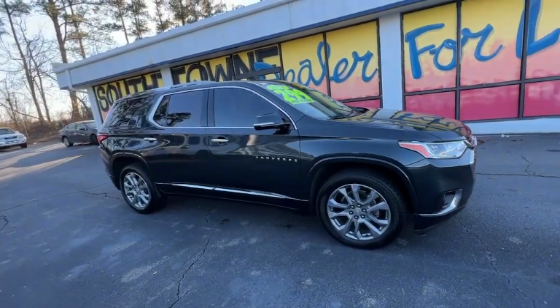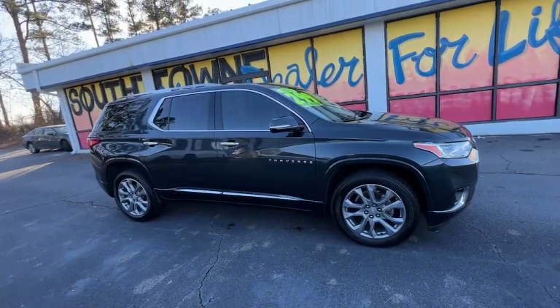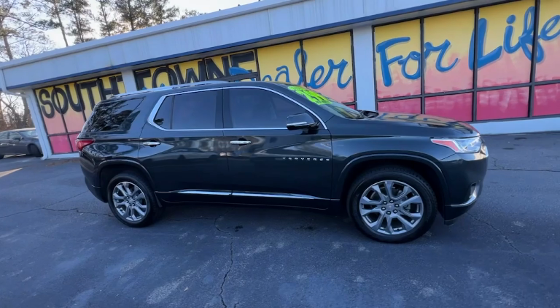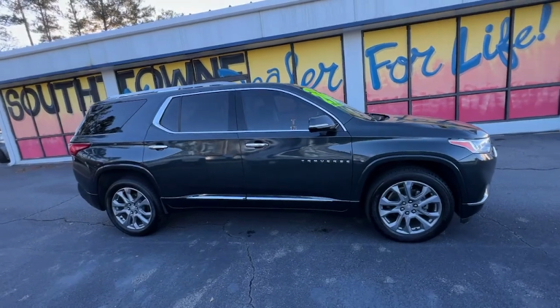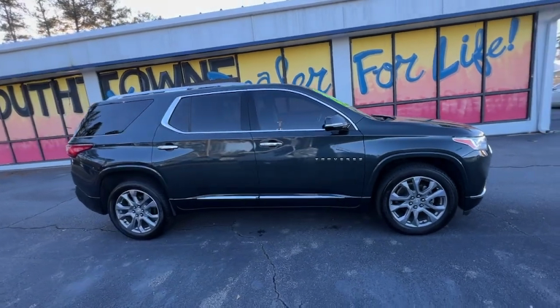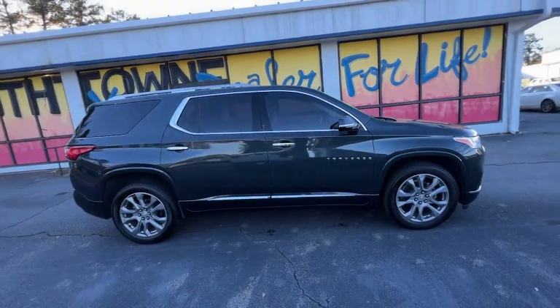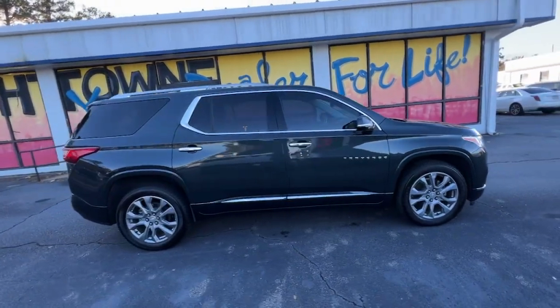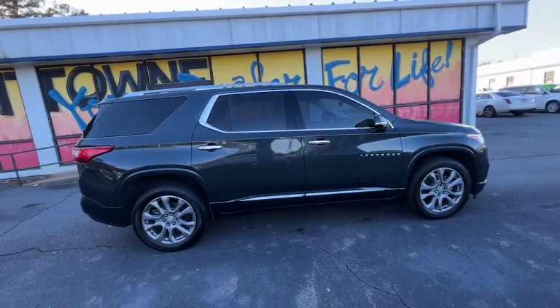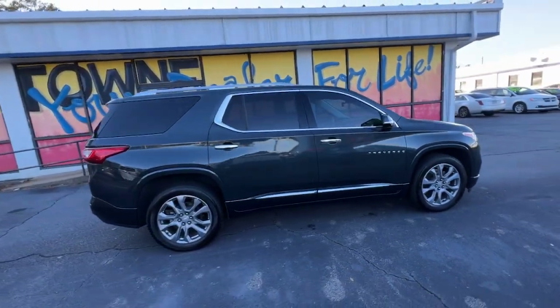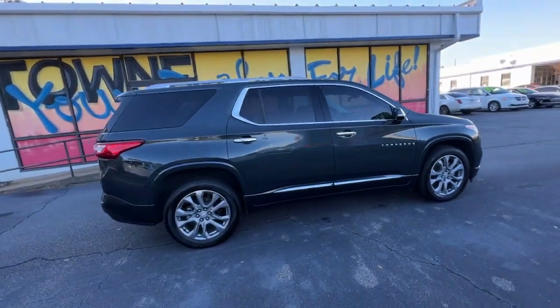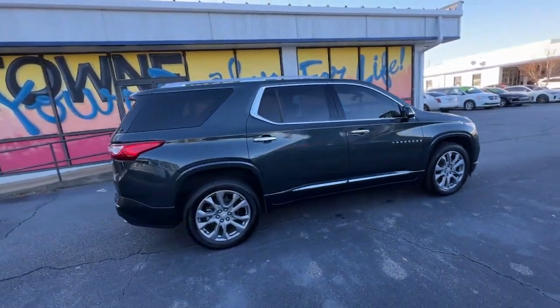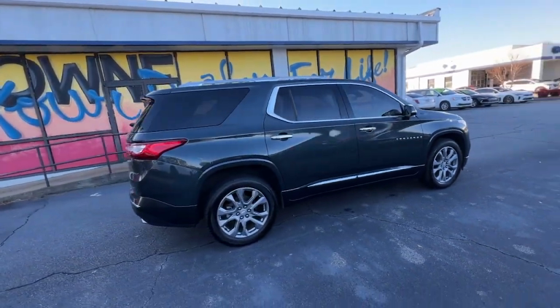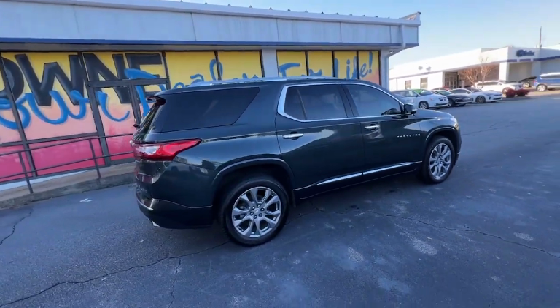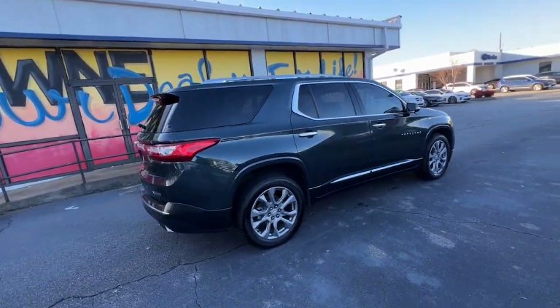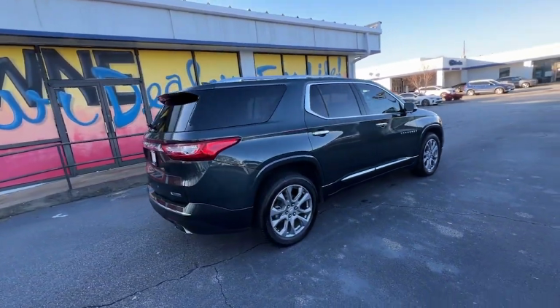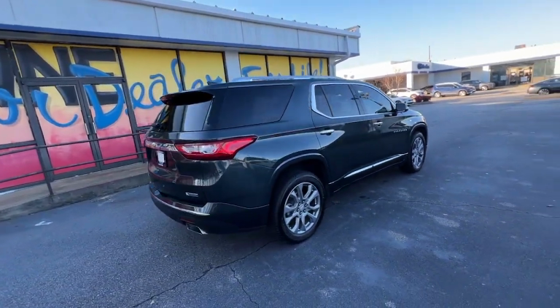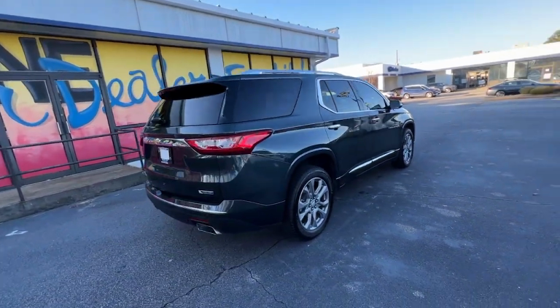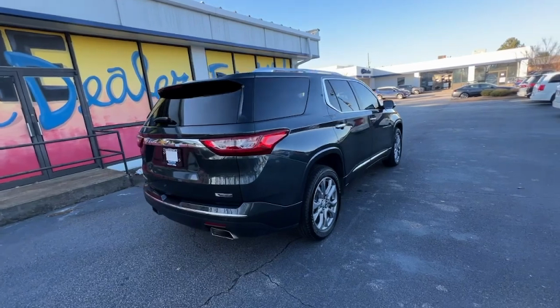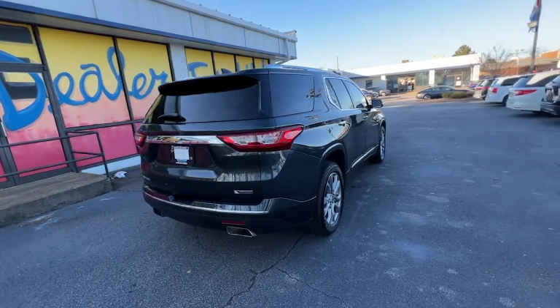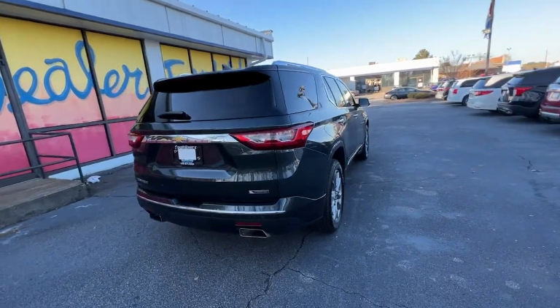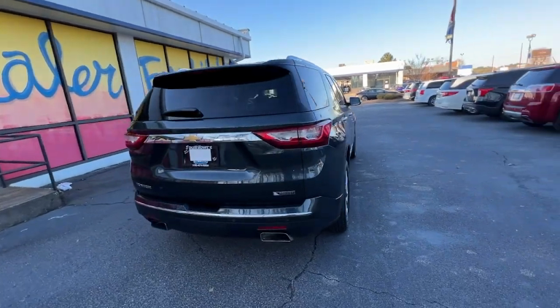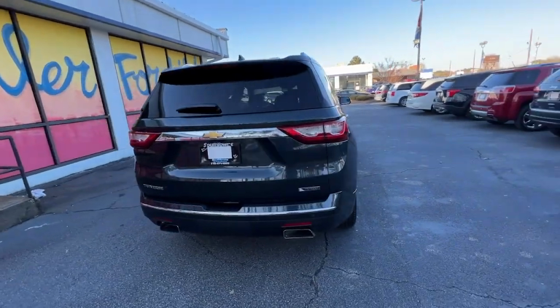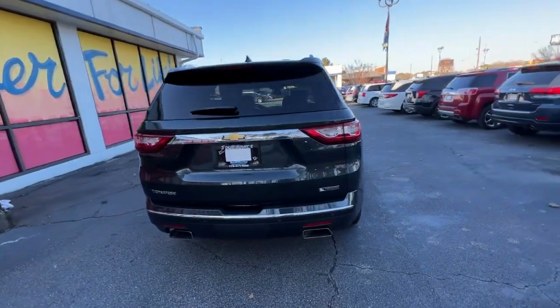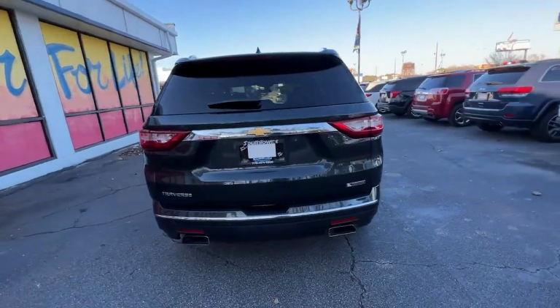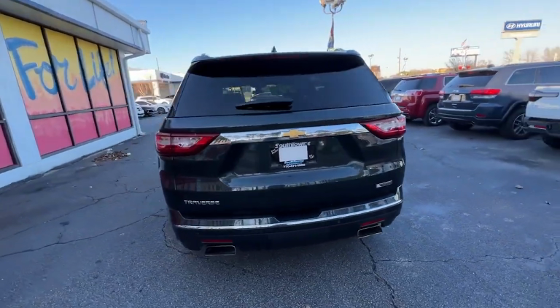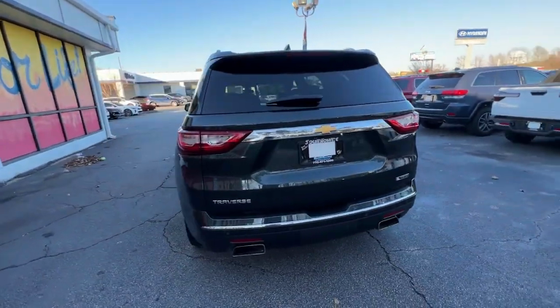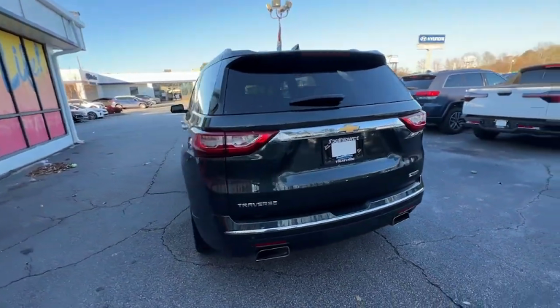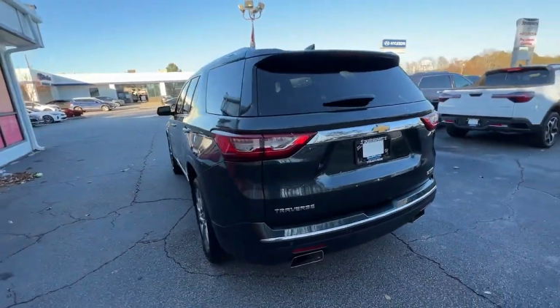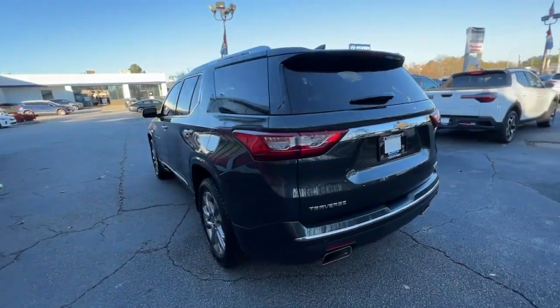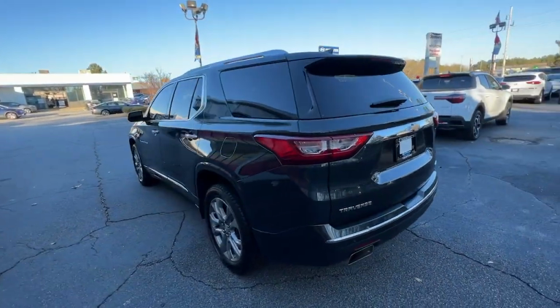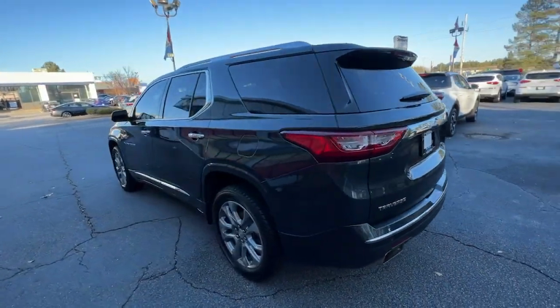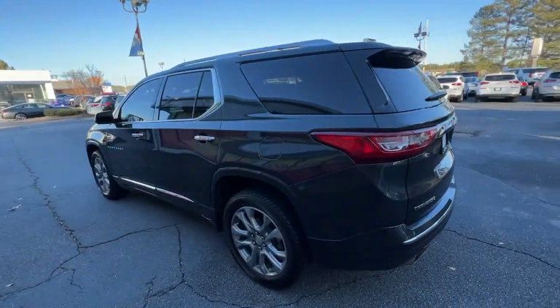The Chevrolet Traverse — the sleek and stylish mid-size SUV that's loaded with creature comforts, smart cargo solutions, advanced safety features, and the capability to handle any adventure.